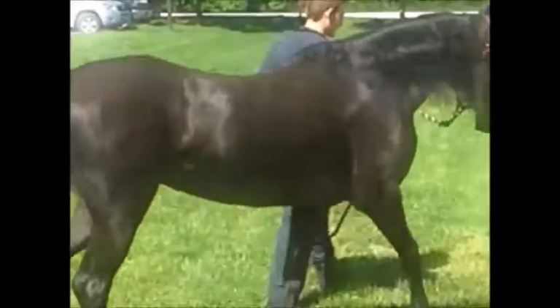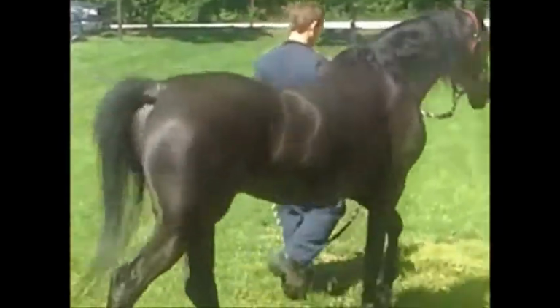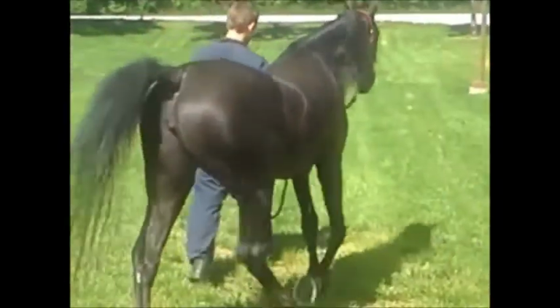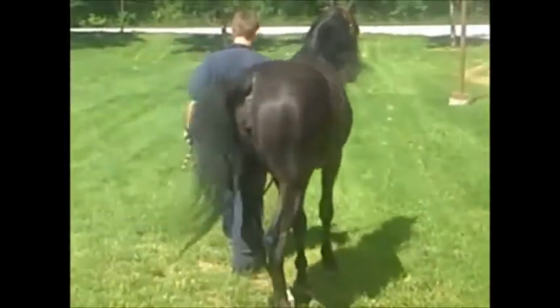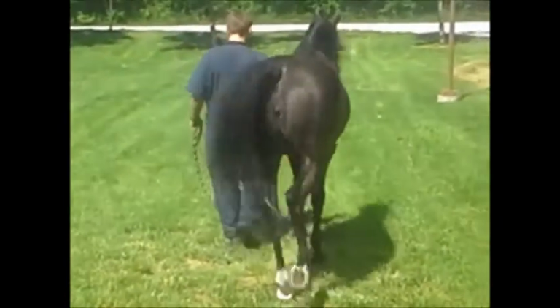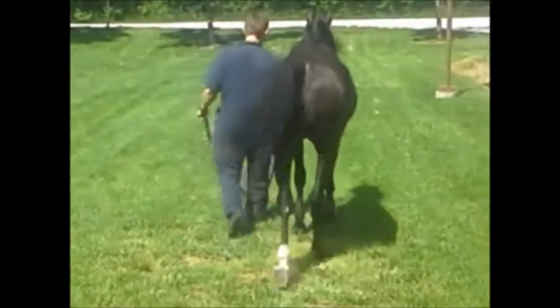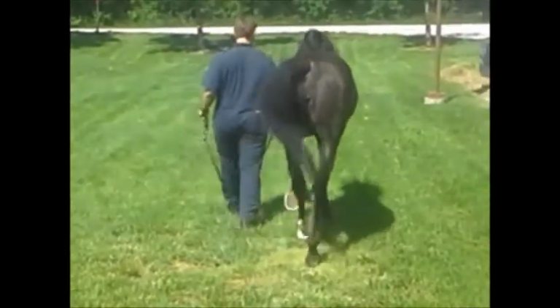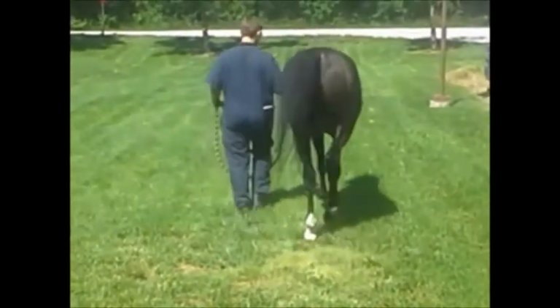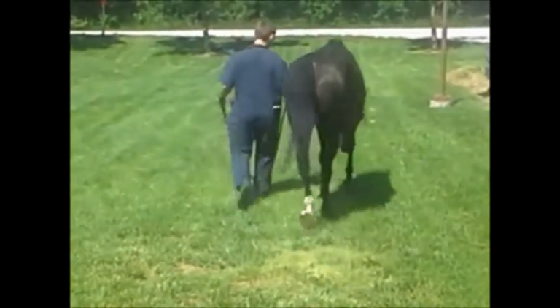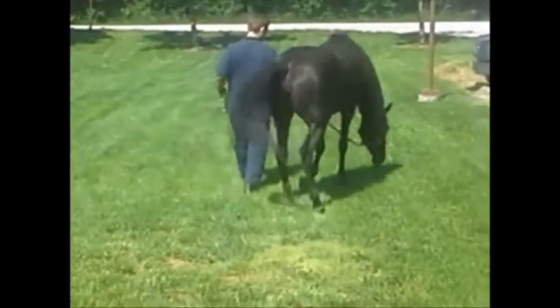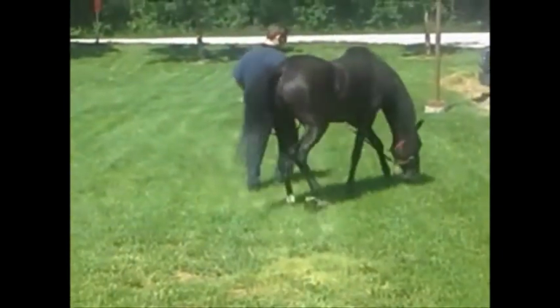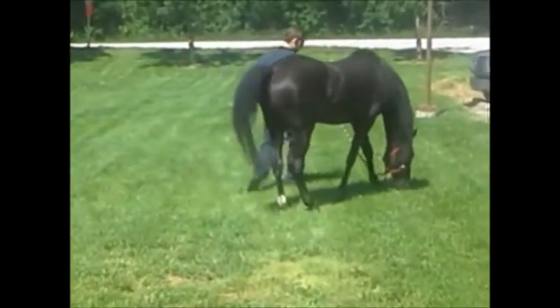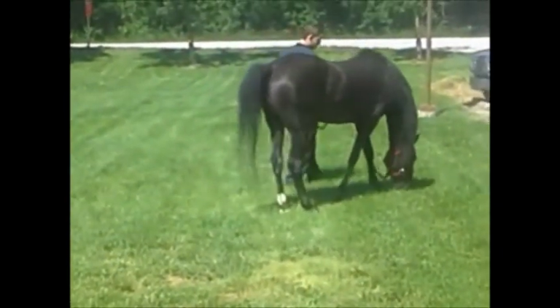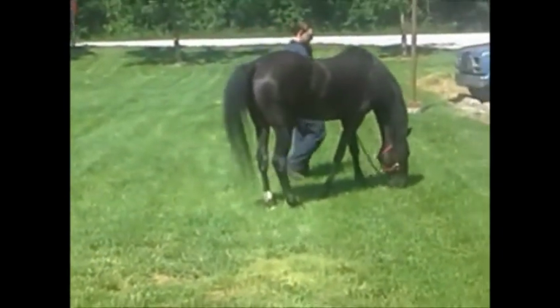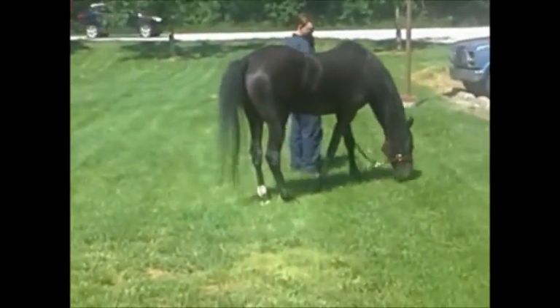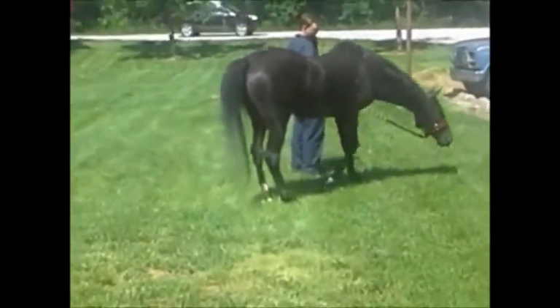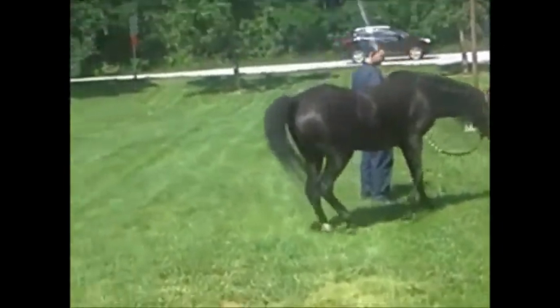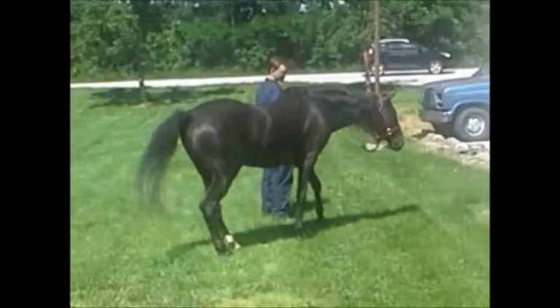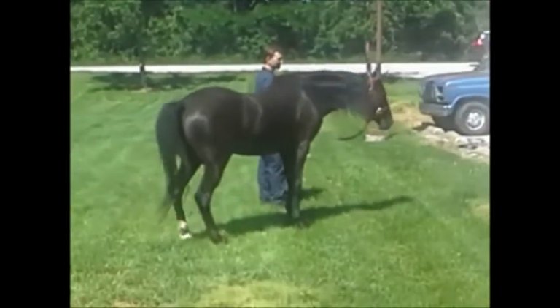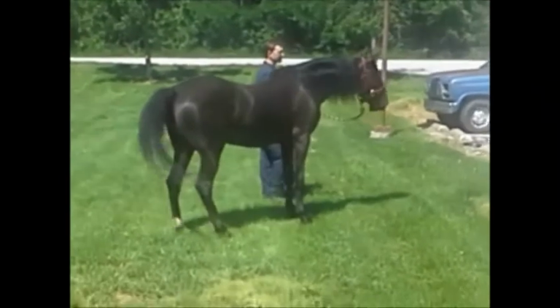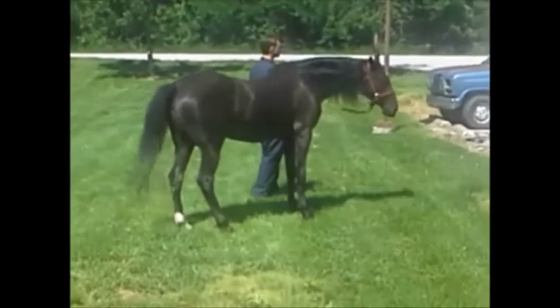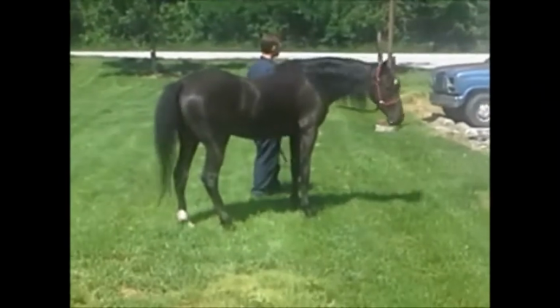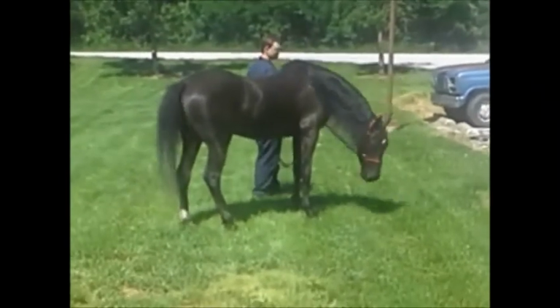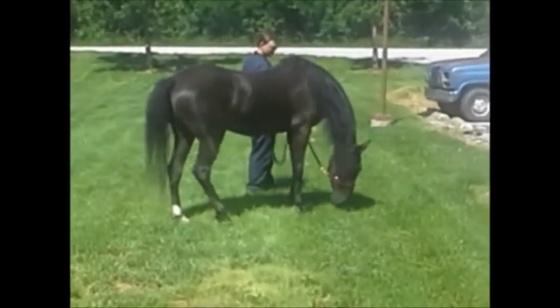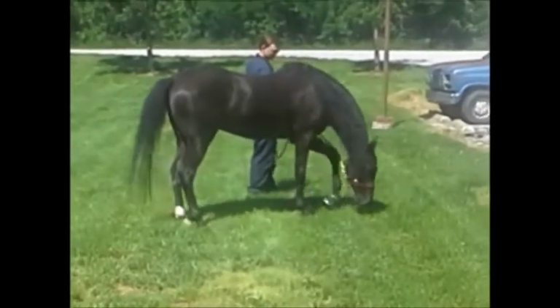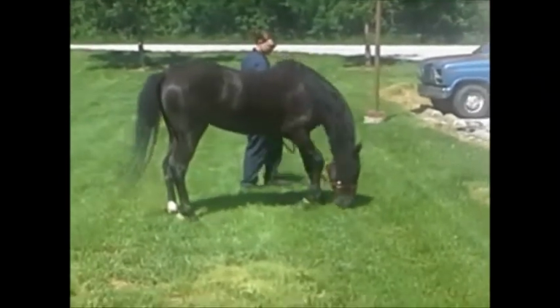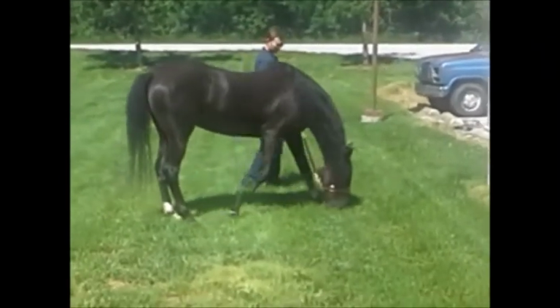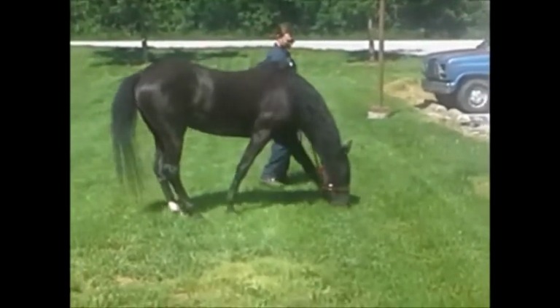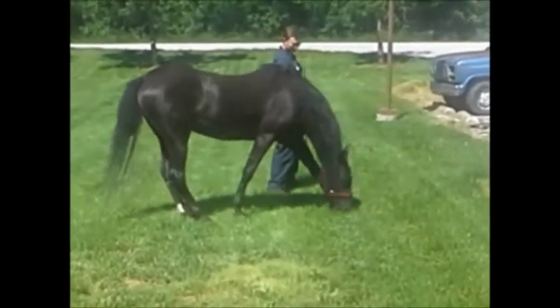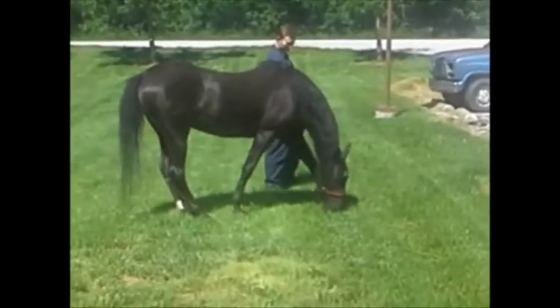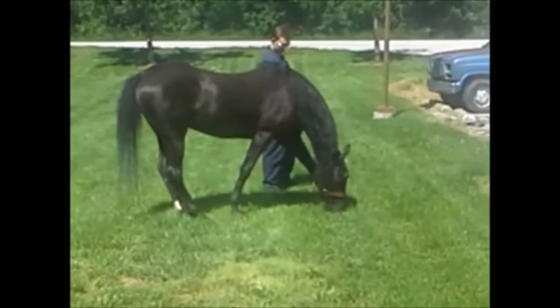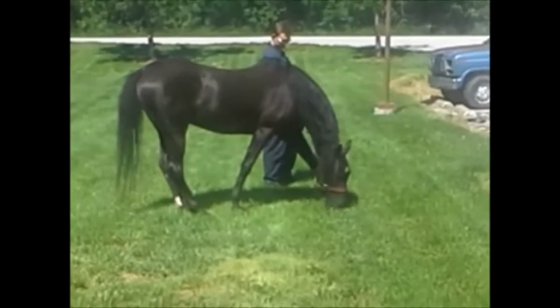Good girl. Good girl. One minute of video. Looks perfect. Here we go — let's get out to the house.